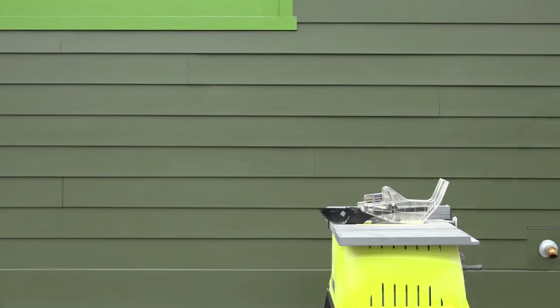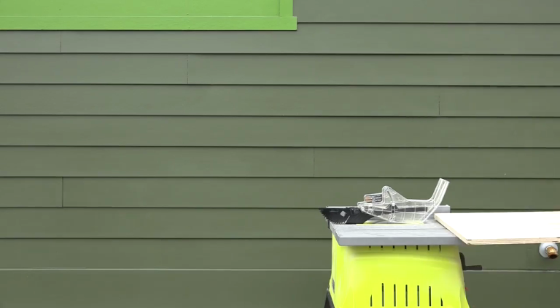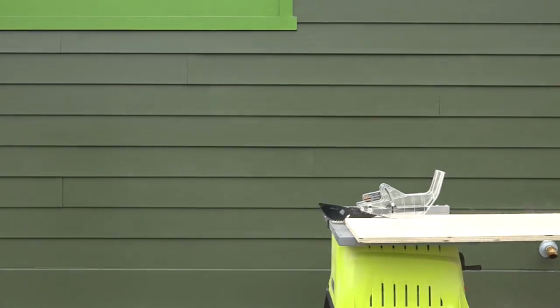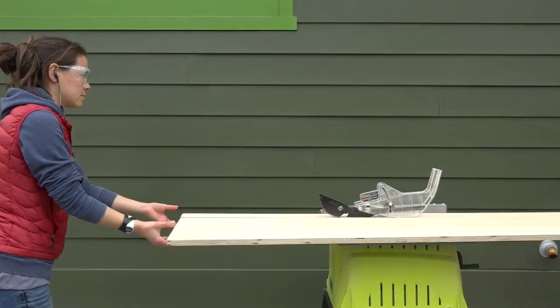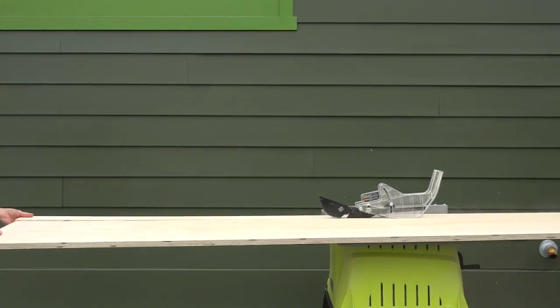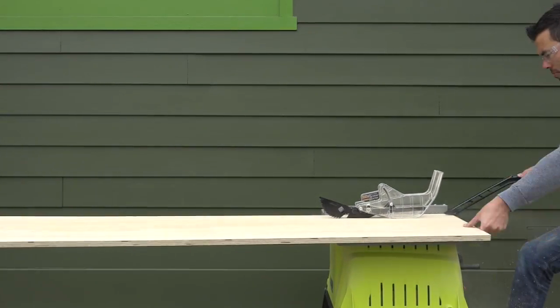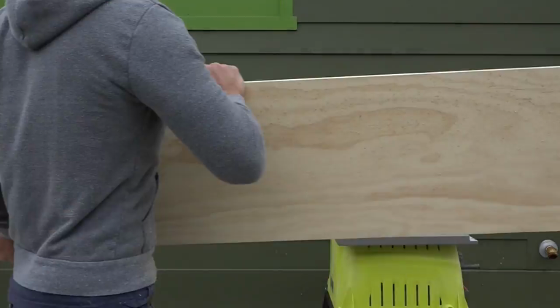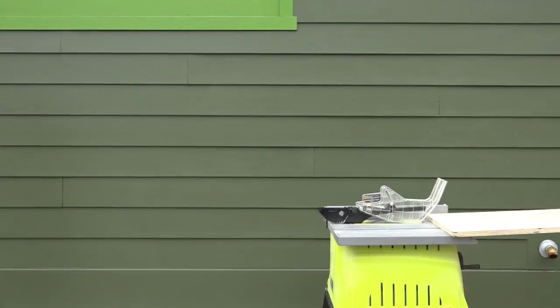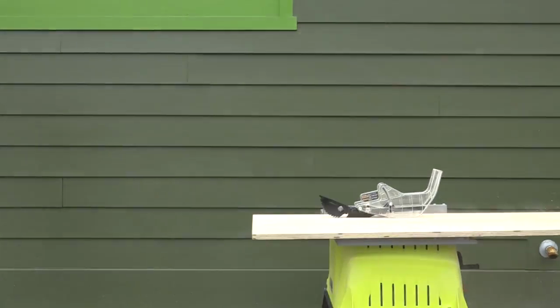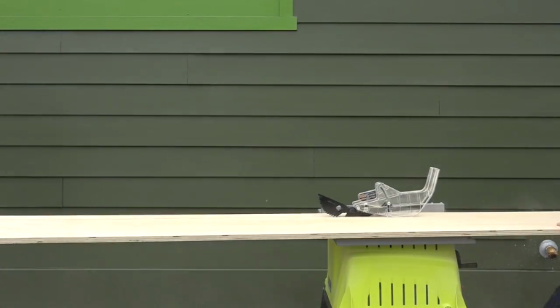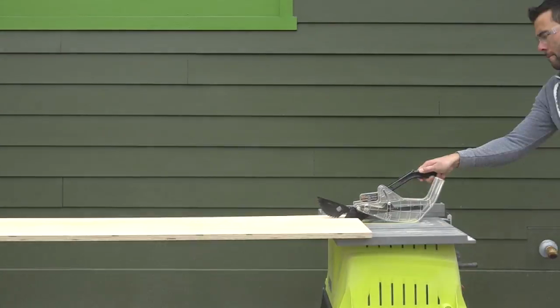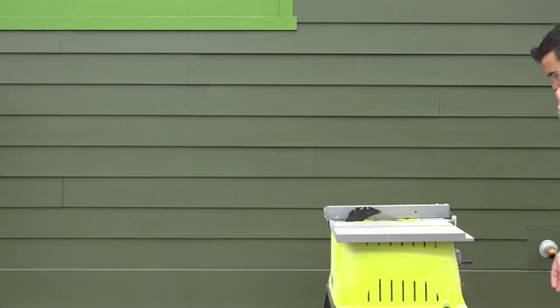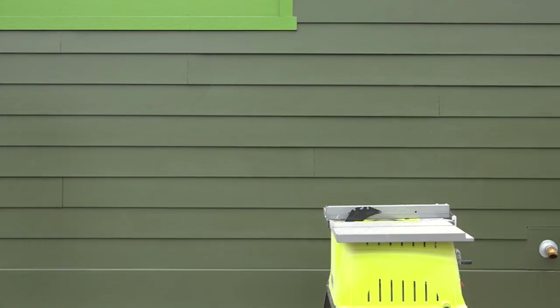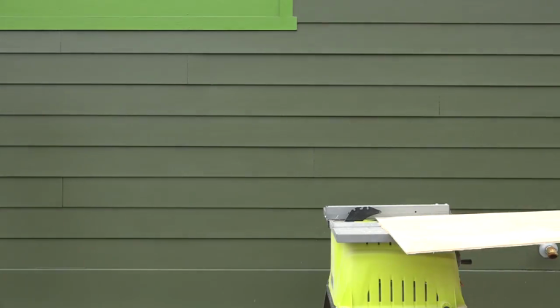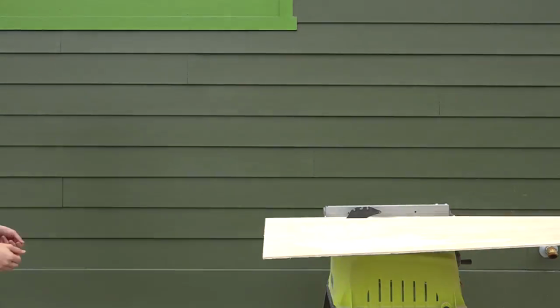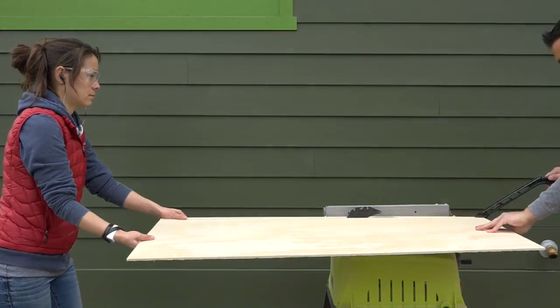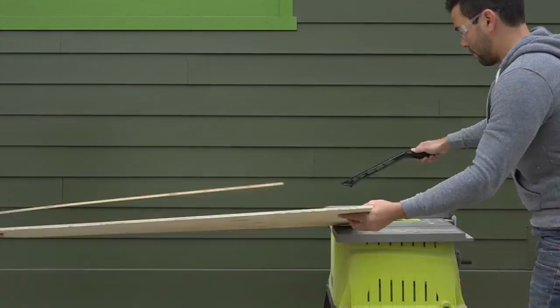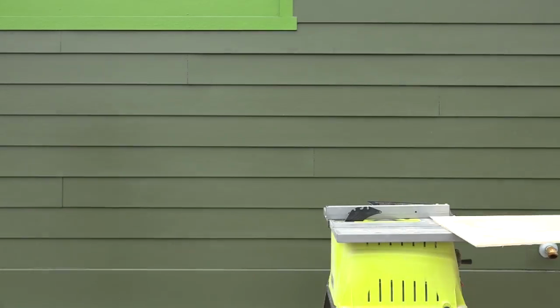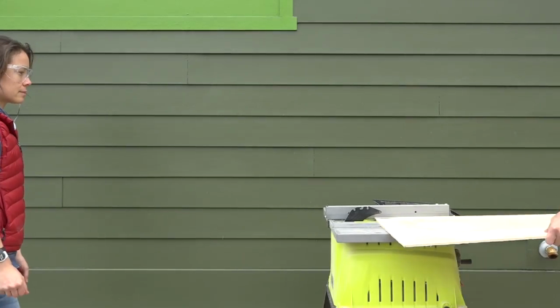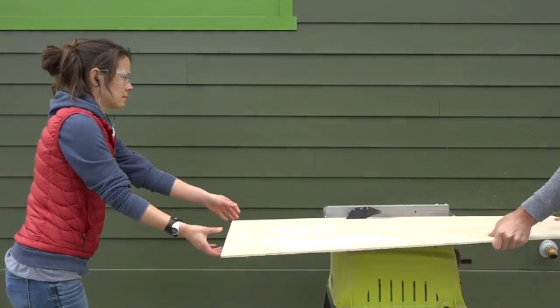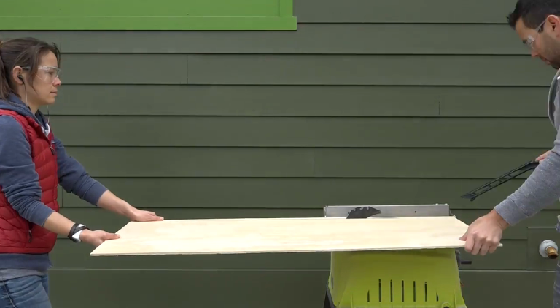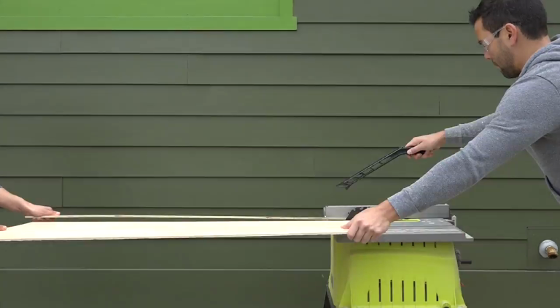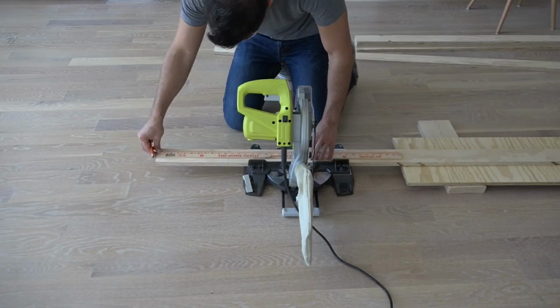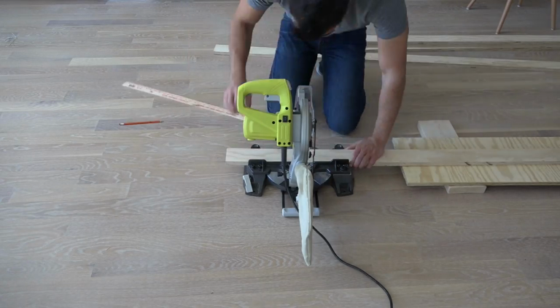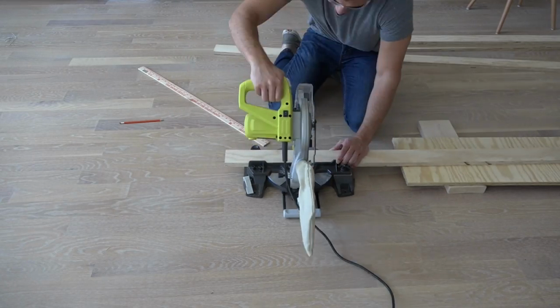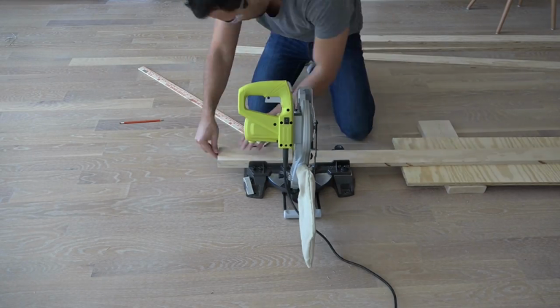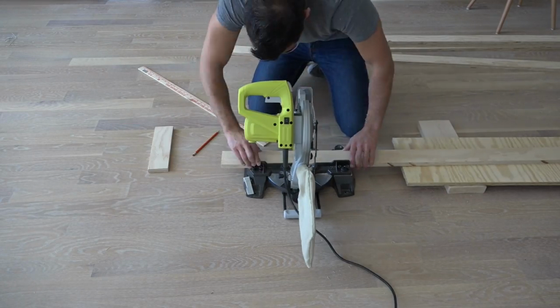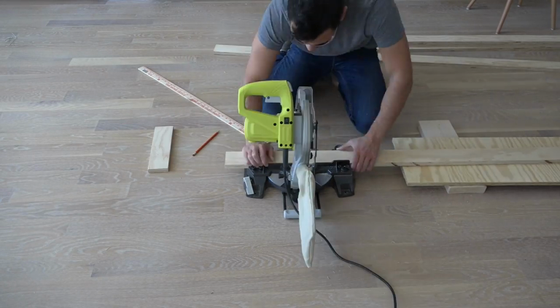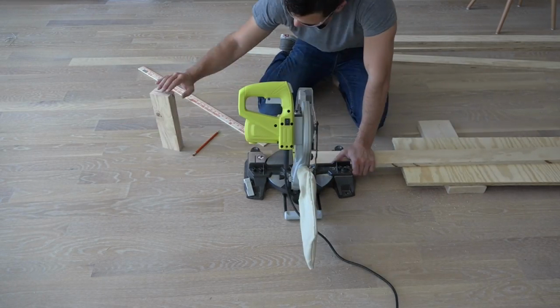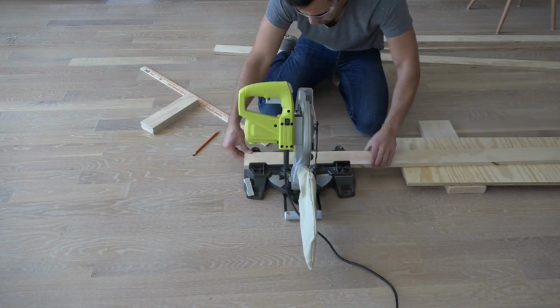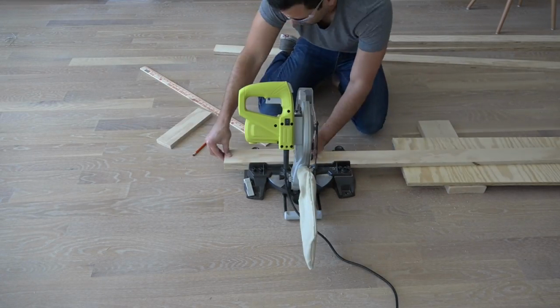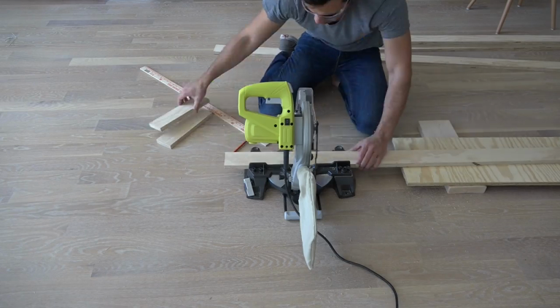The shelves are going to be made out of strips of three-quarter inch thick and one-quarter inch thick plywood that I'm going to rip down with my table saw. I'm going to use my miter saw to cut the strips of plywood to the appropriate lengths.